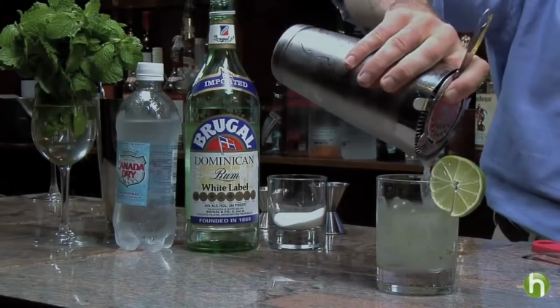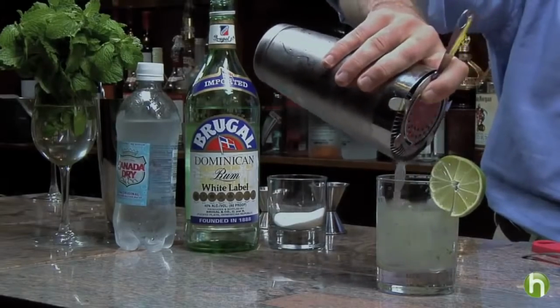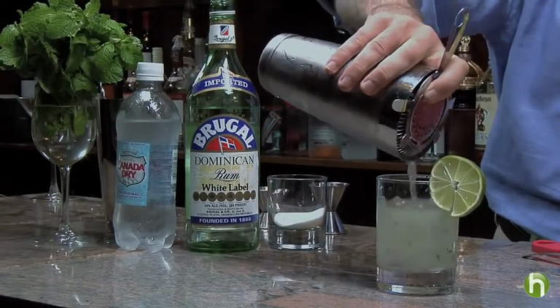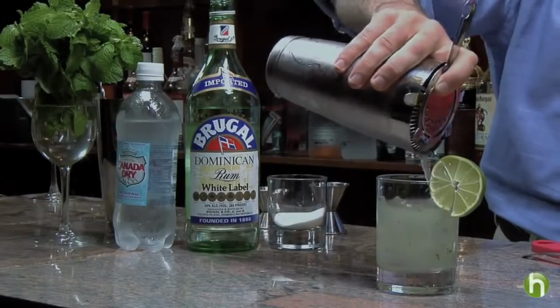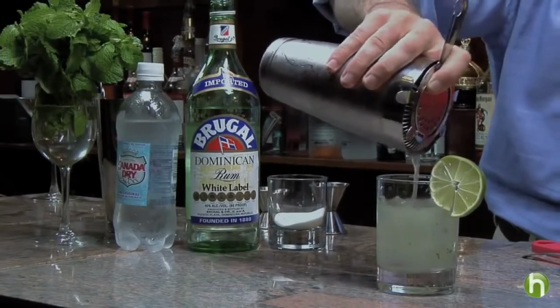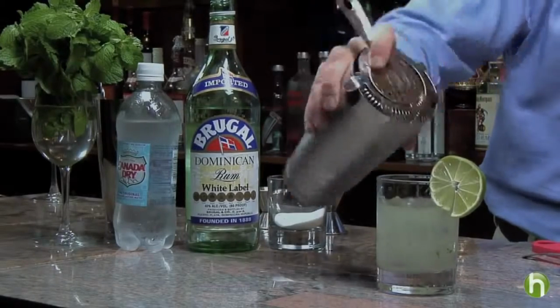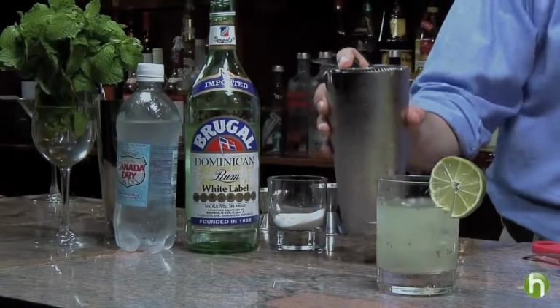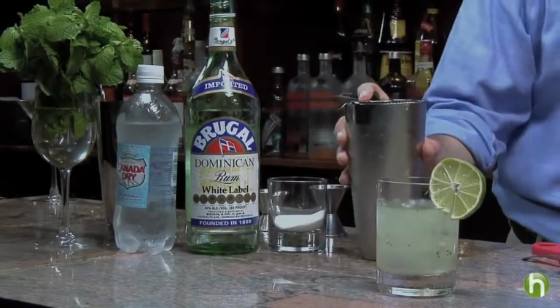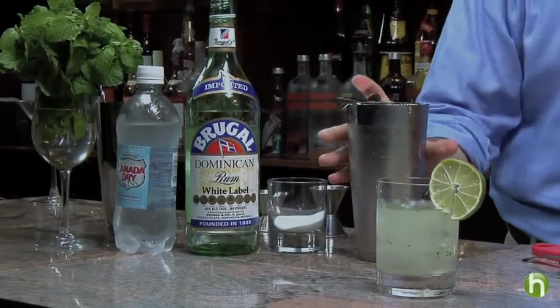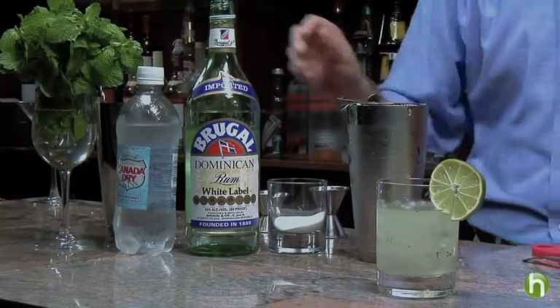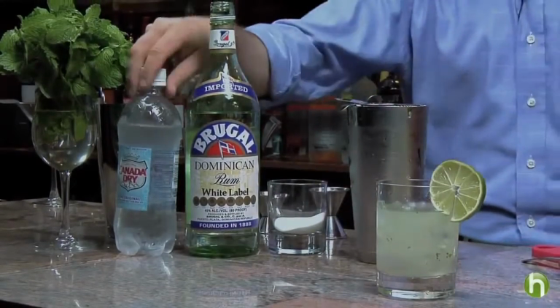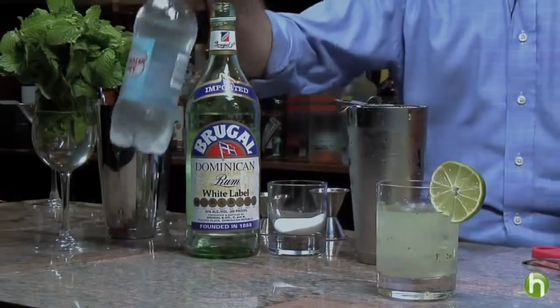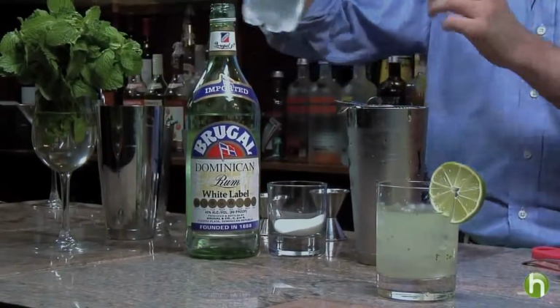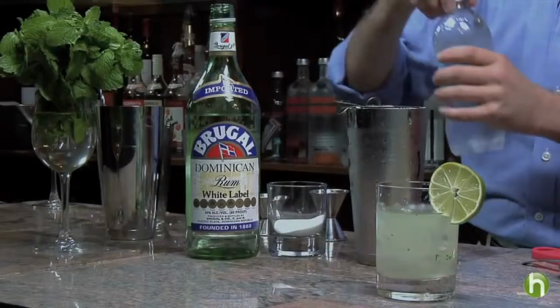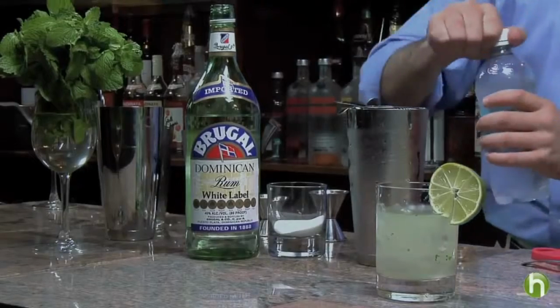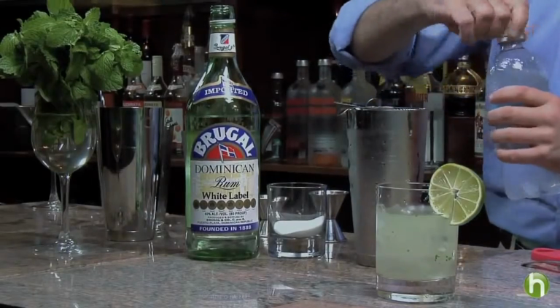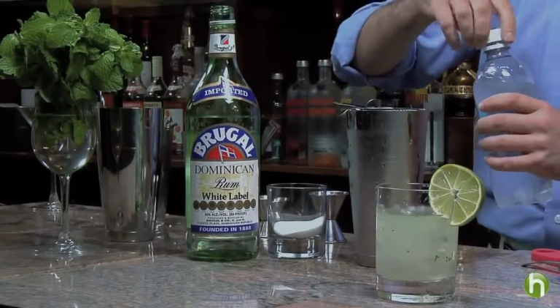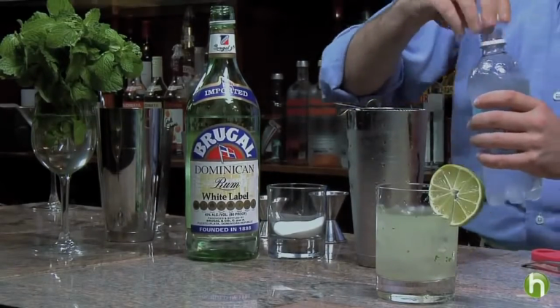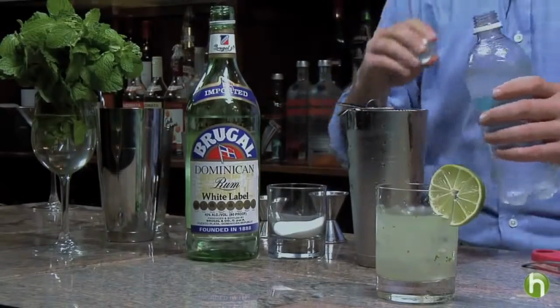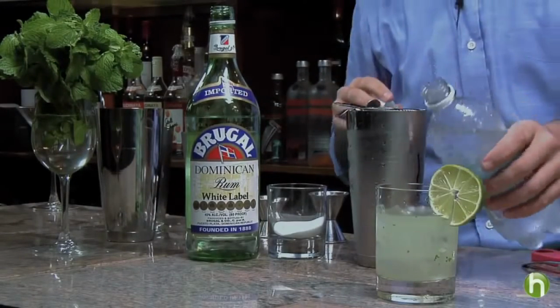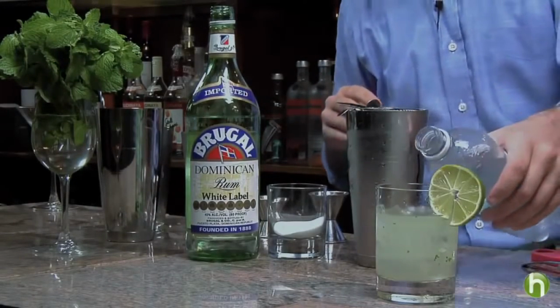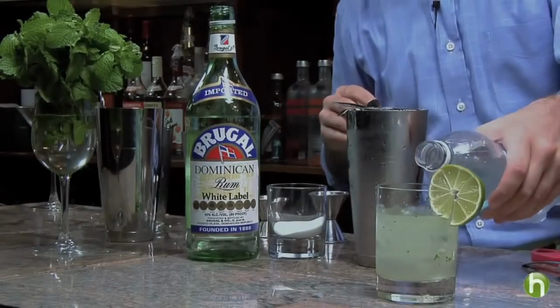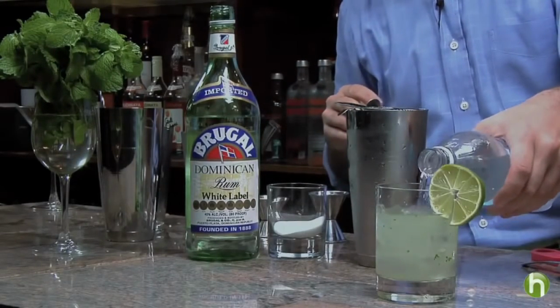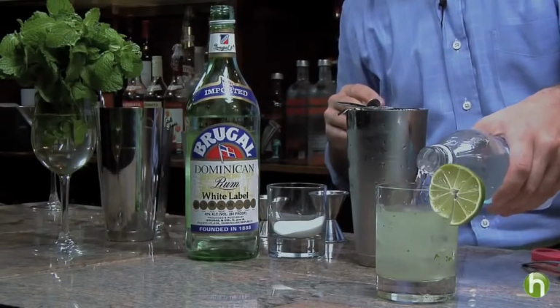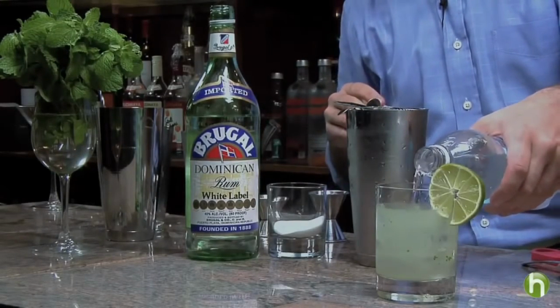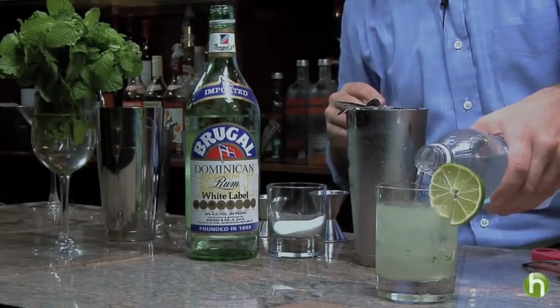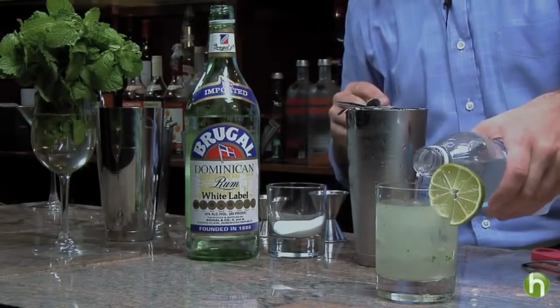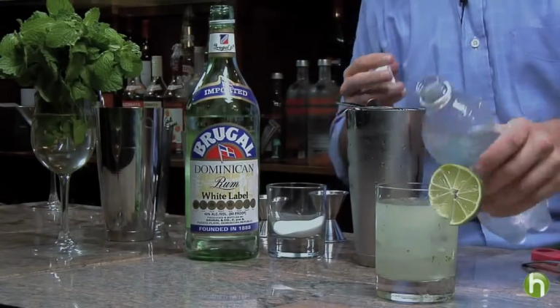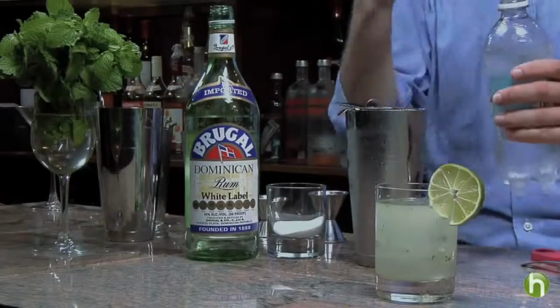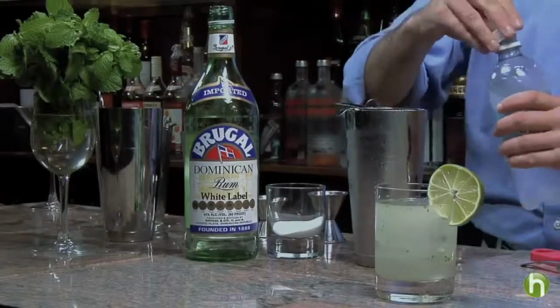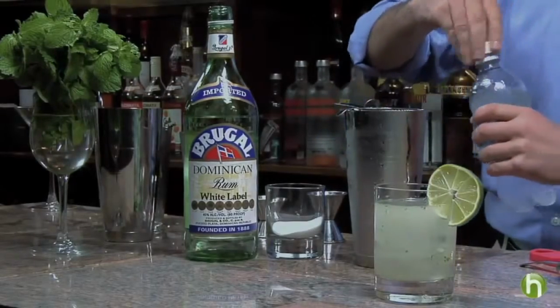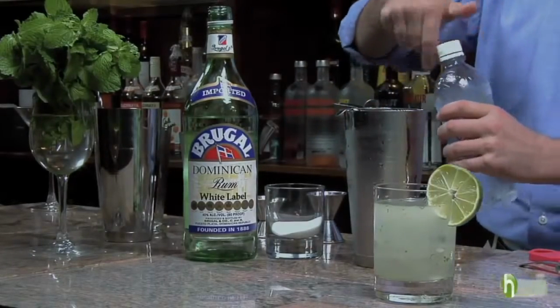You want to leave just a little bit at the top because to finish the drink we're going to add a little bit of fresh club soda, just to add a little bit of texture and a refreshing quality.